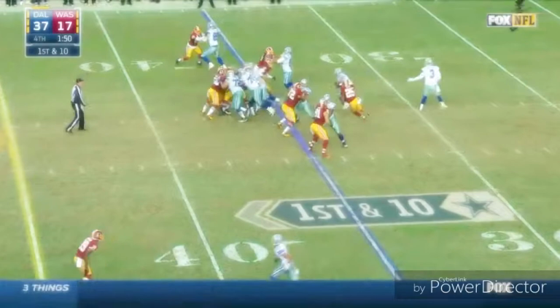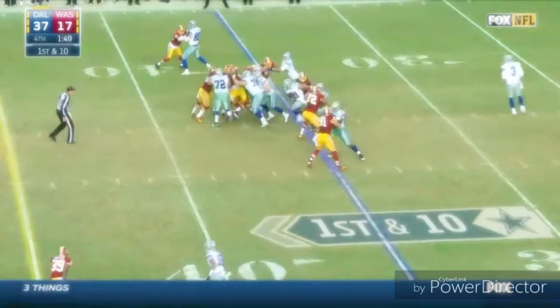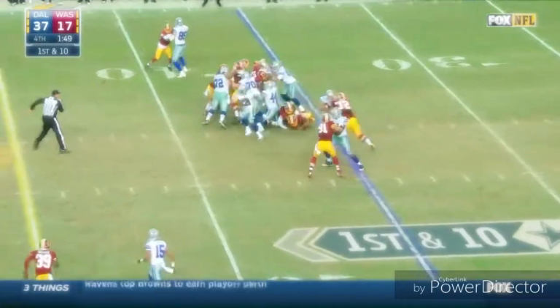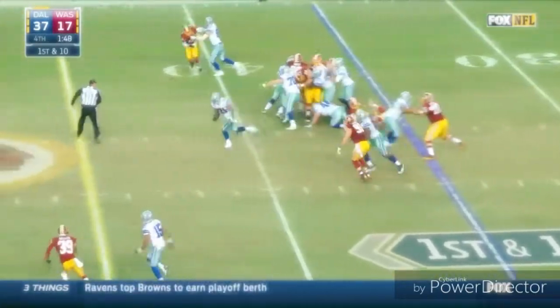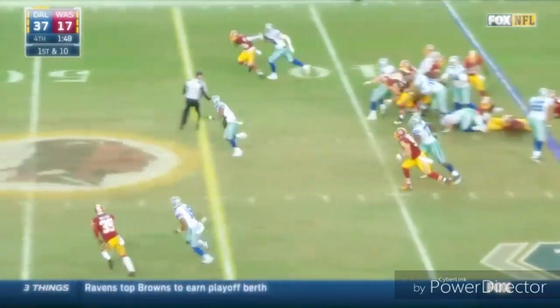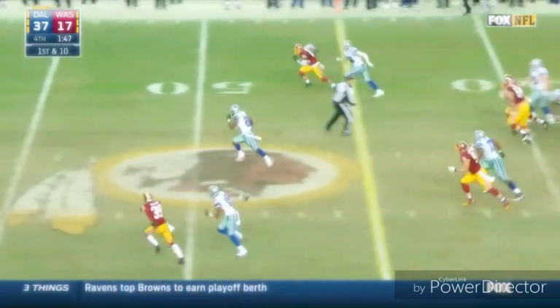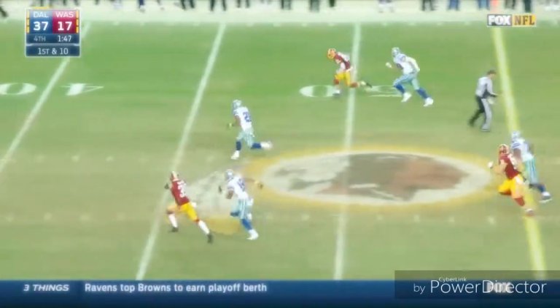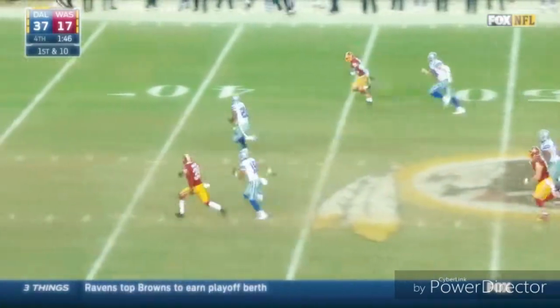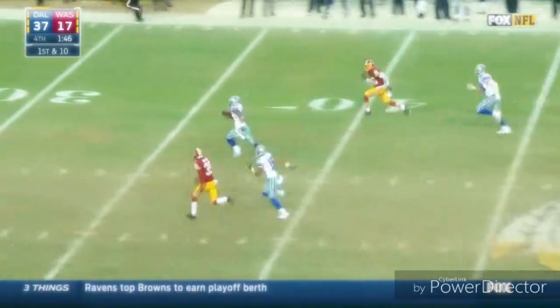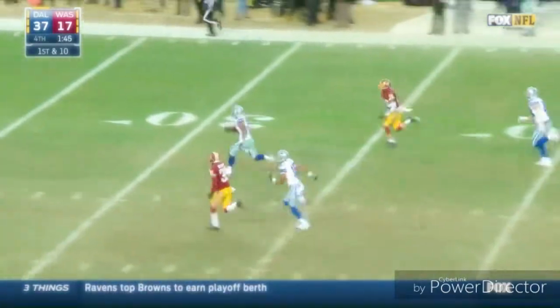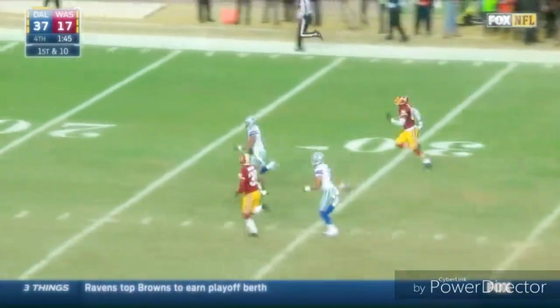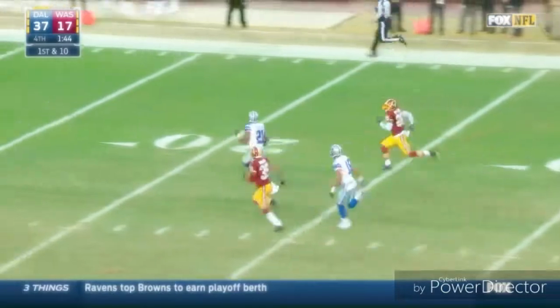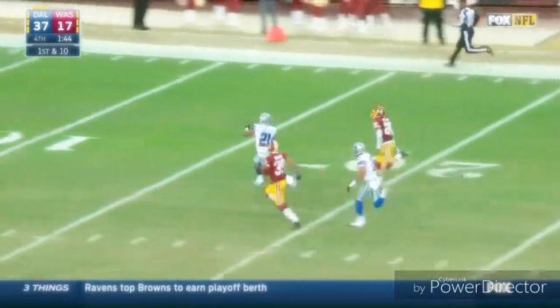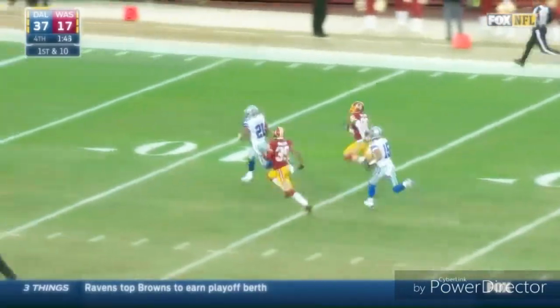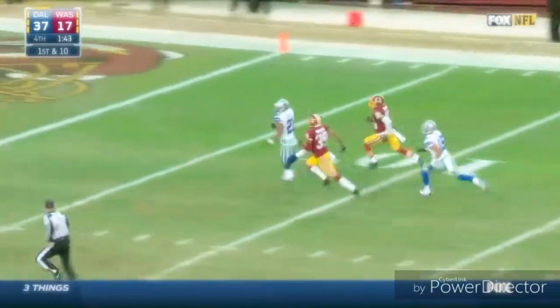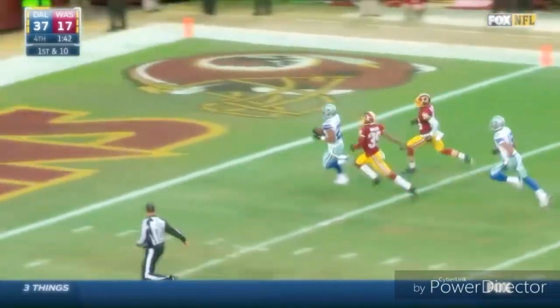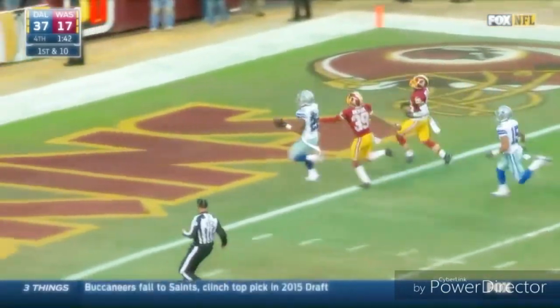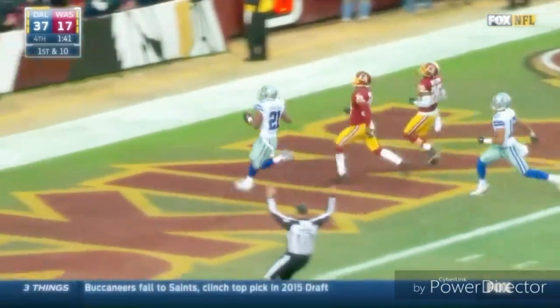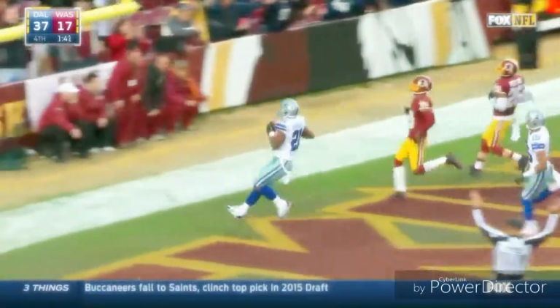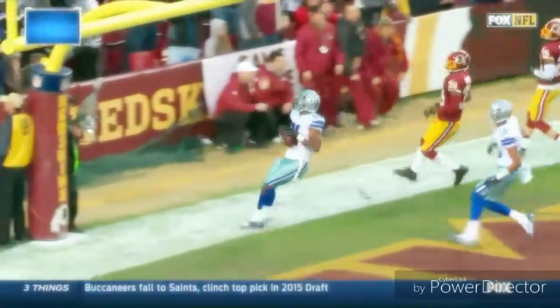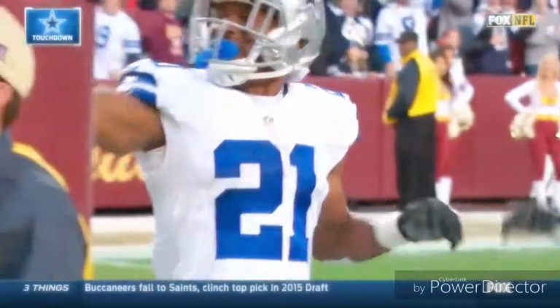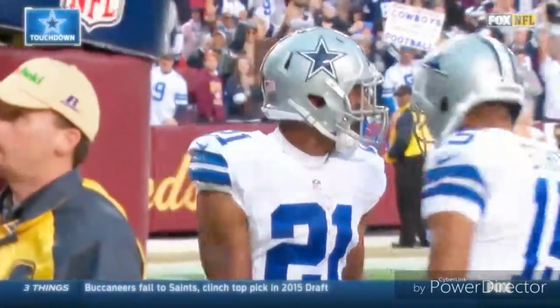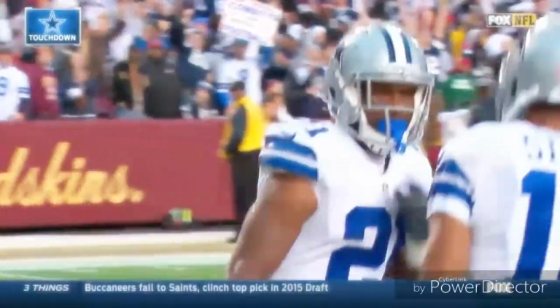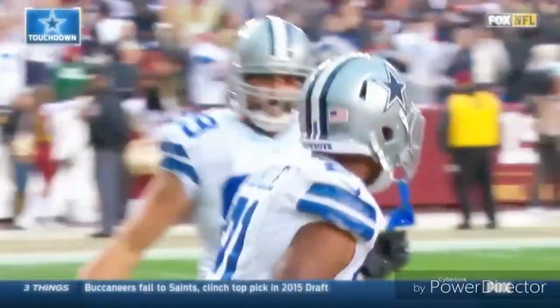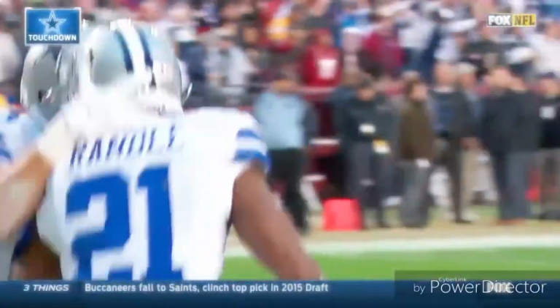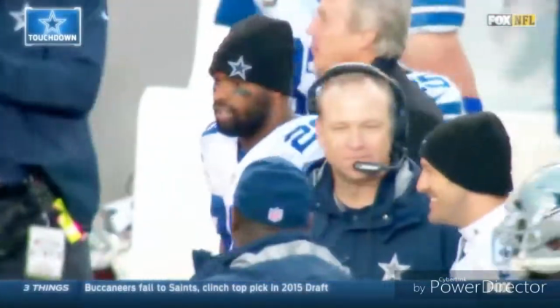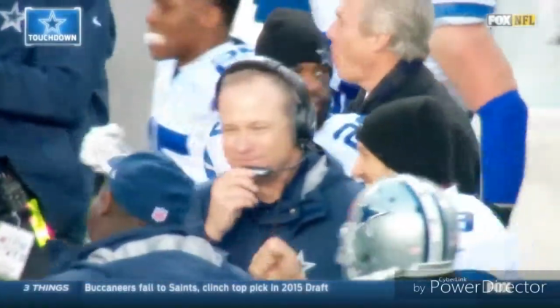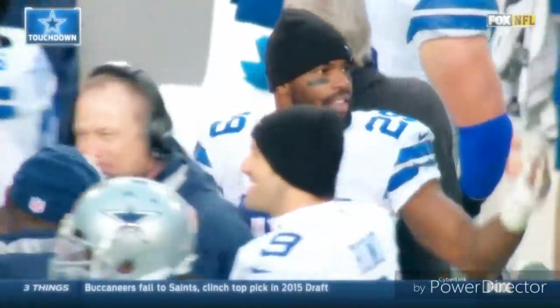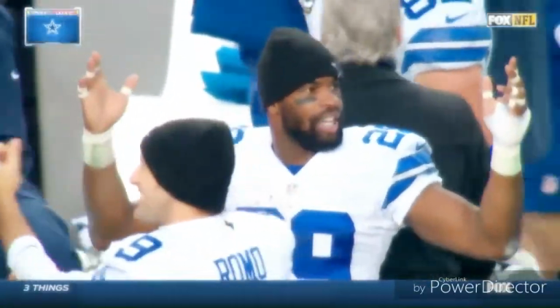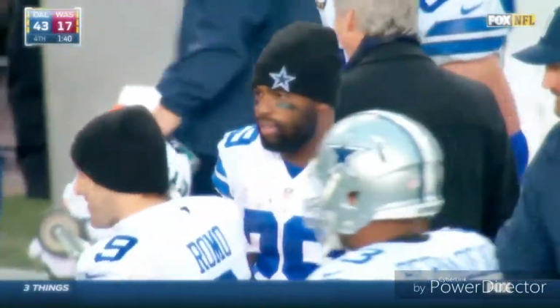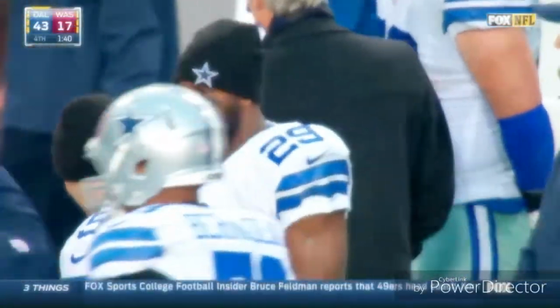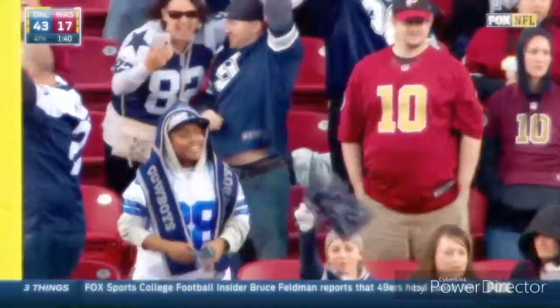Brandon Wheaton in. Here's Randle, right off the ground. Backup's in. Touchdown! 65 yards and no flags.